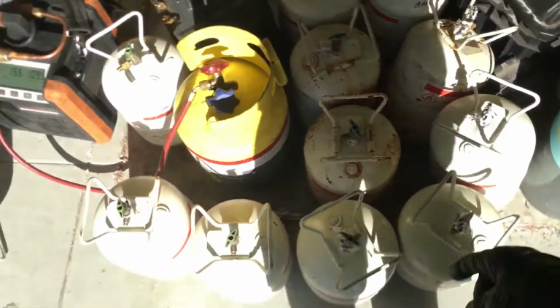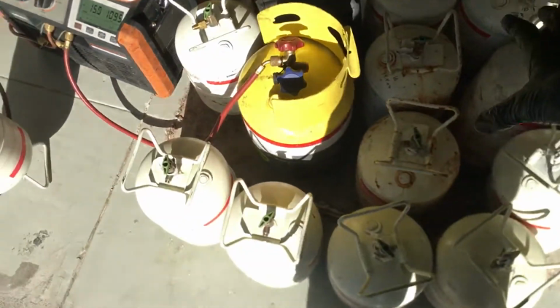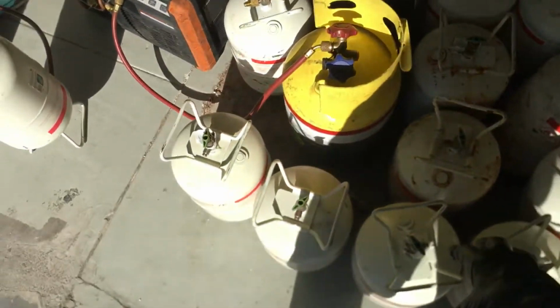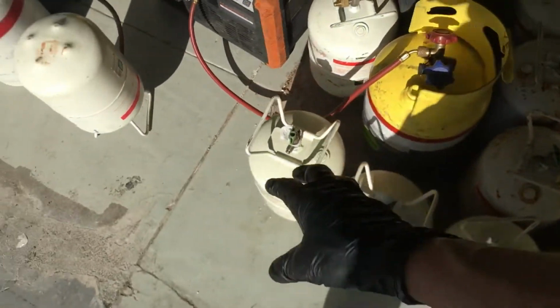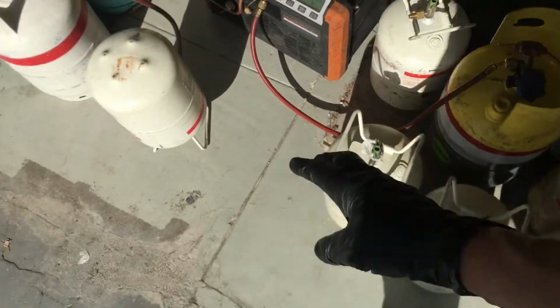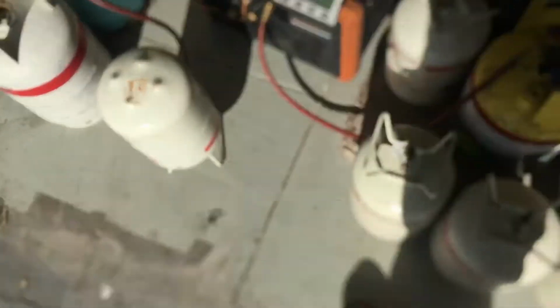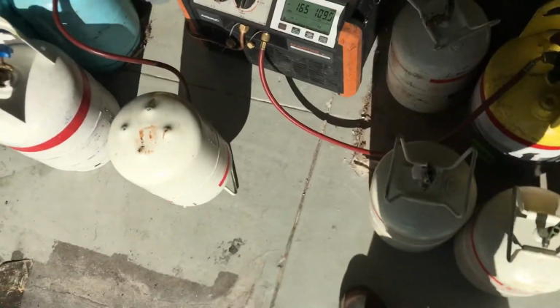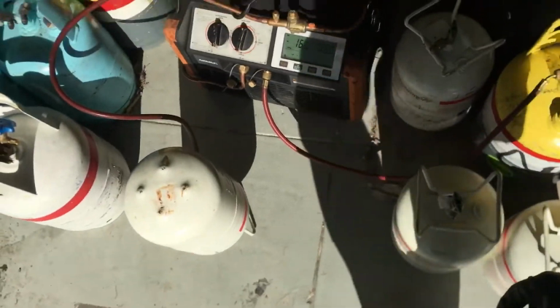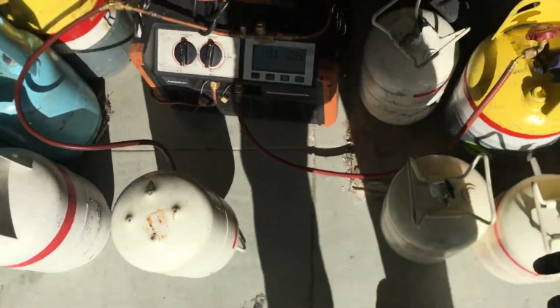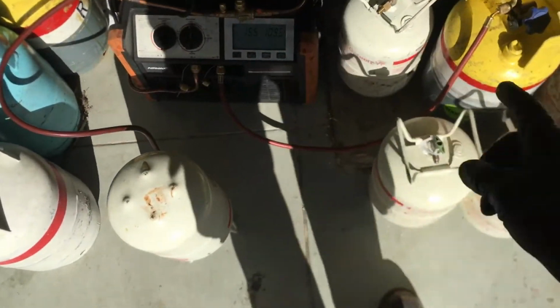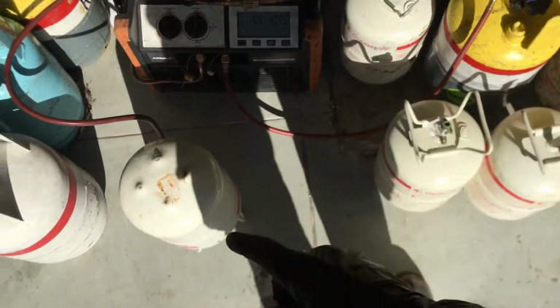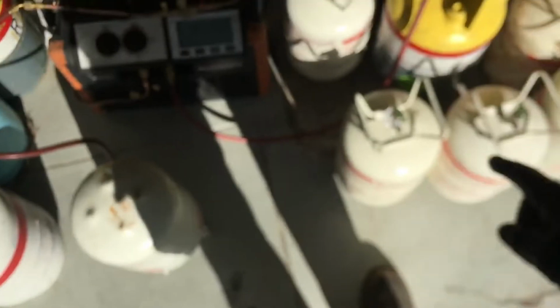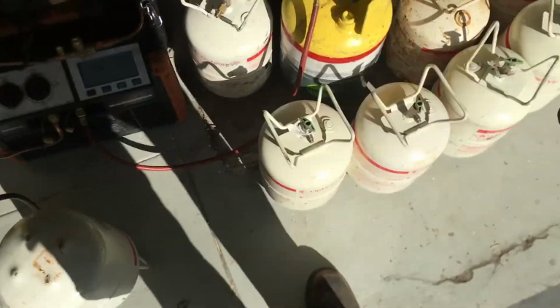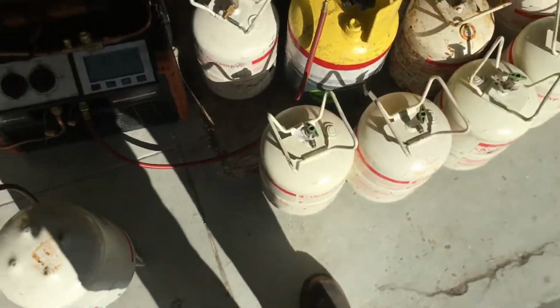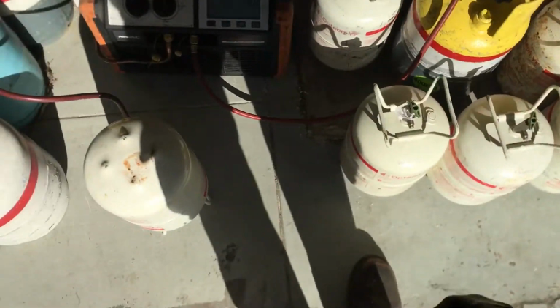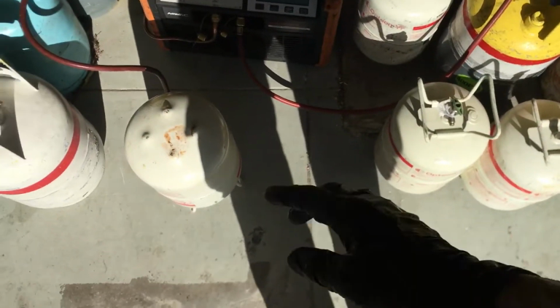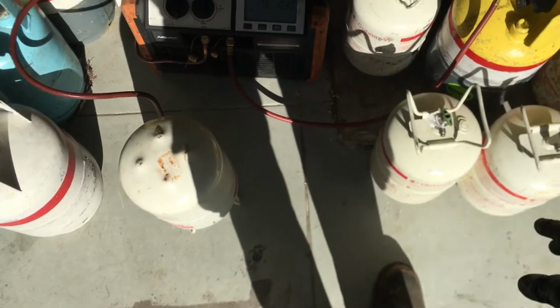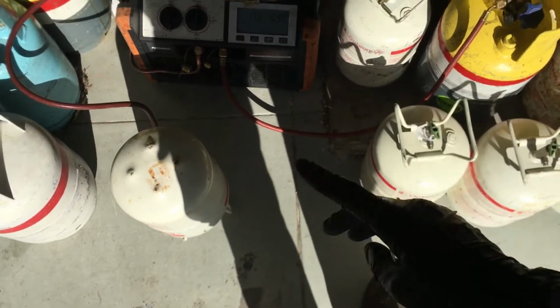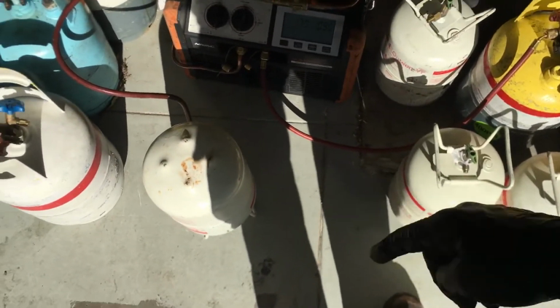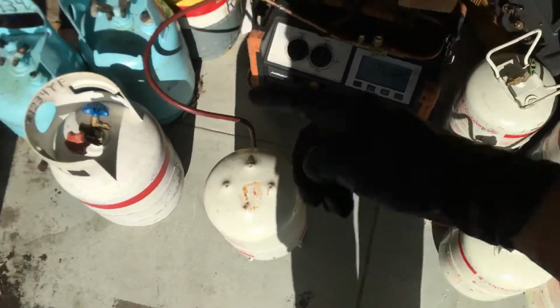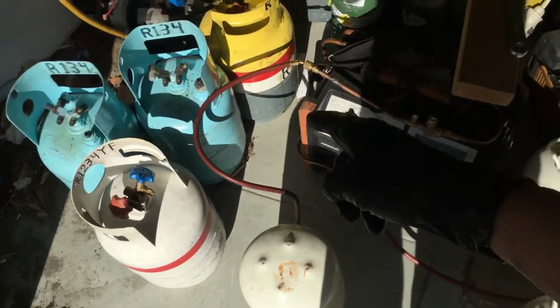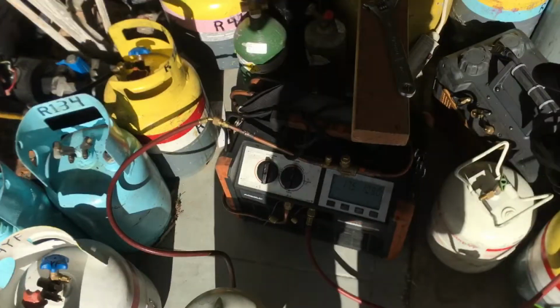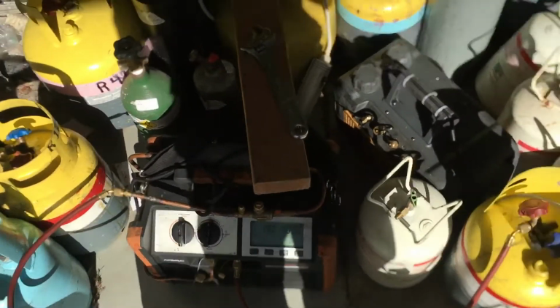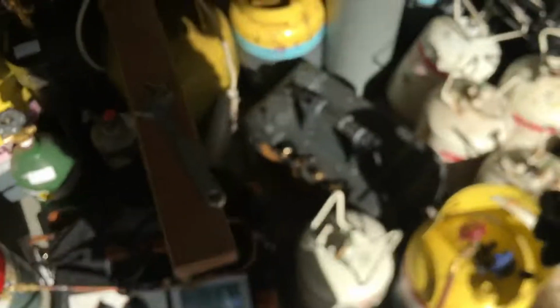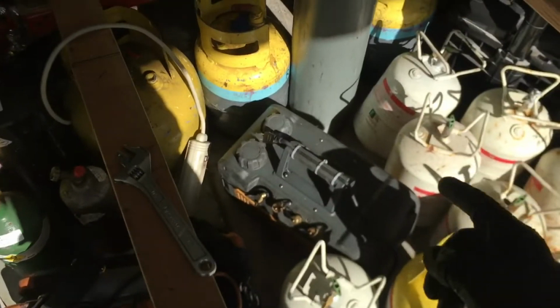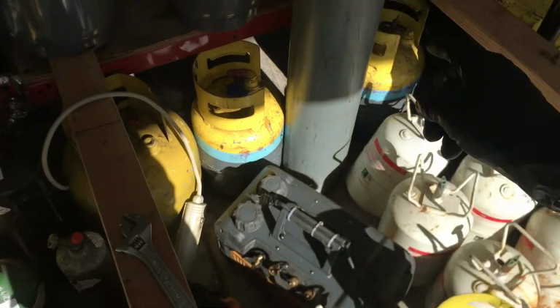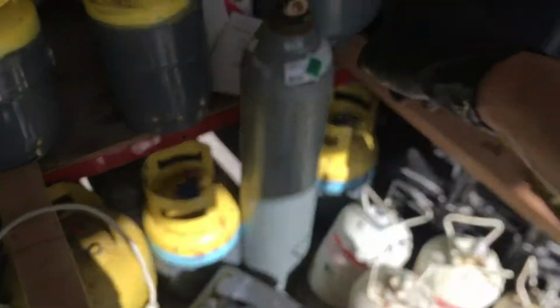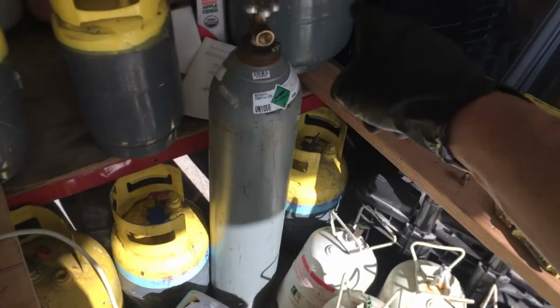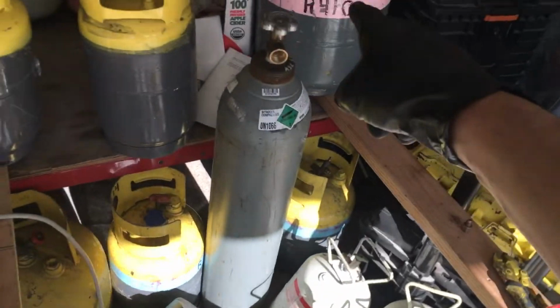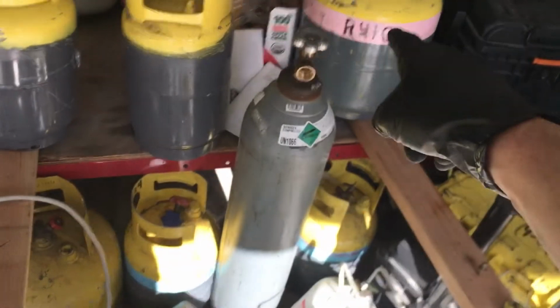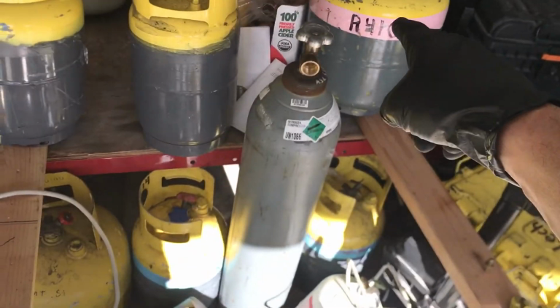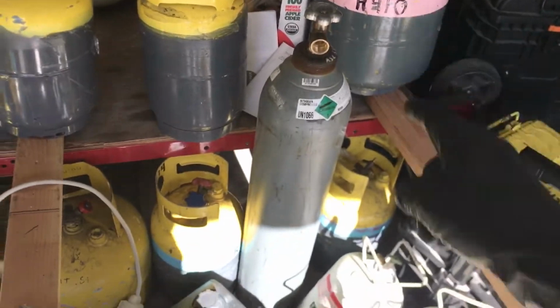And these are all the YF refrigerants. So this is a weekly or bi-weekly occurrence, and then I have to jump to the 134 tanks, and then I jump to filling up the 410 tanks.